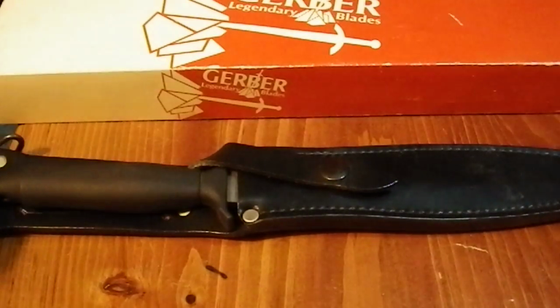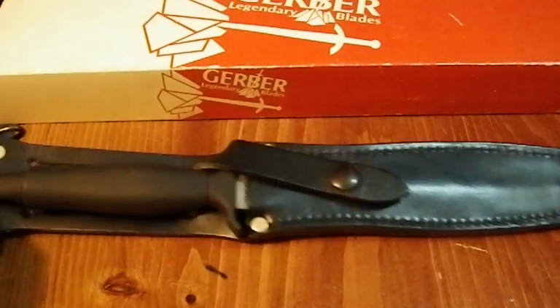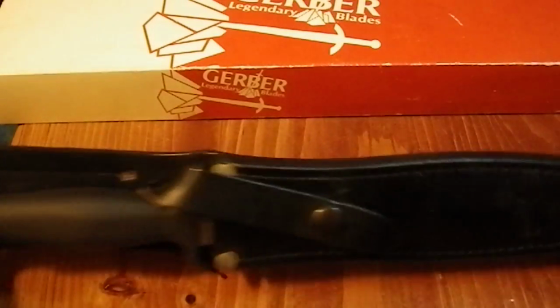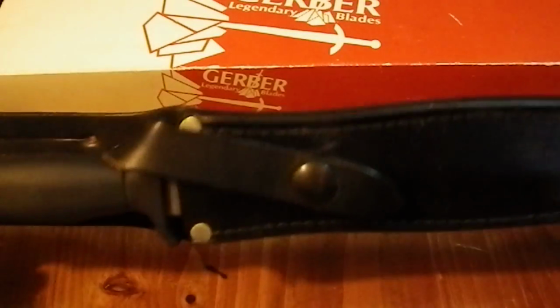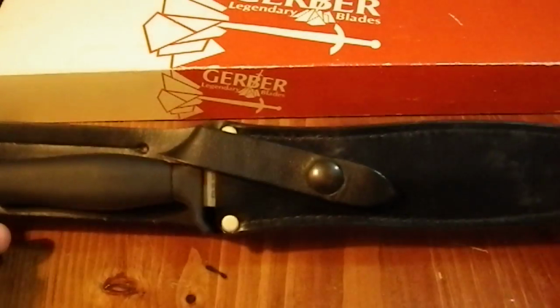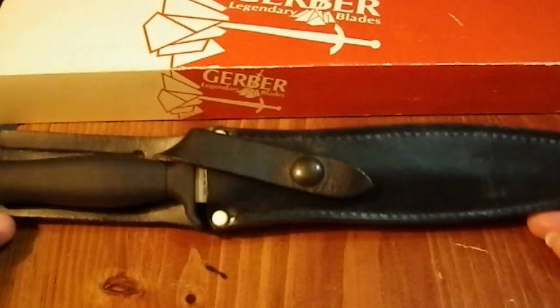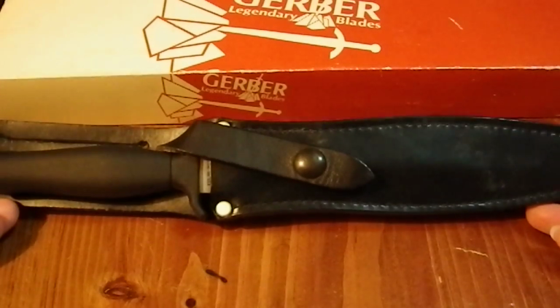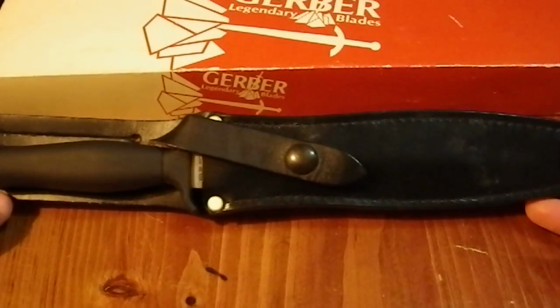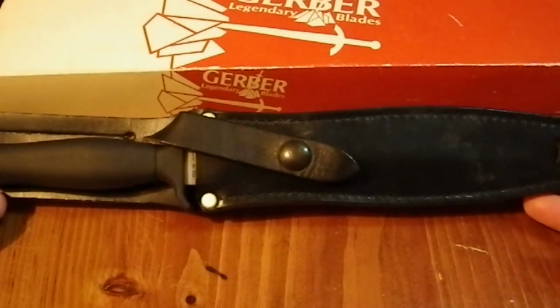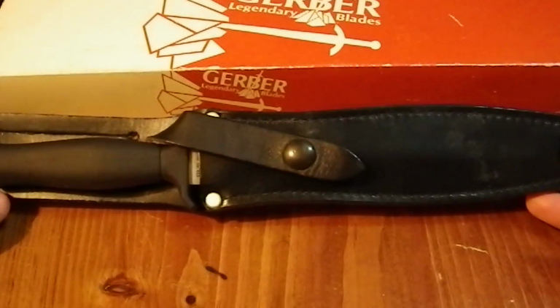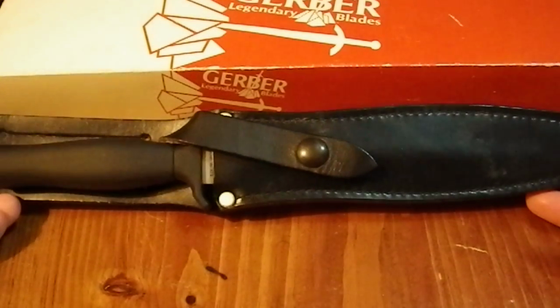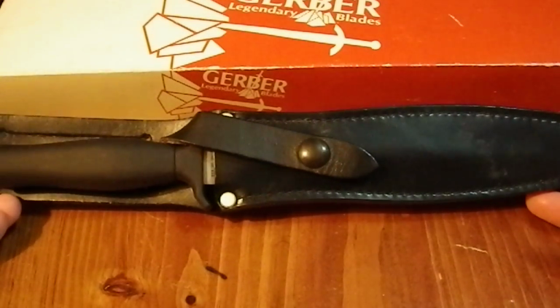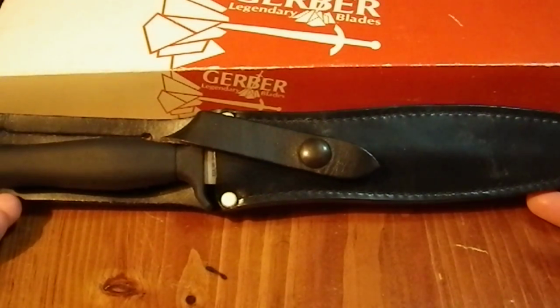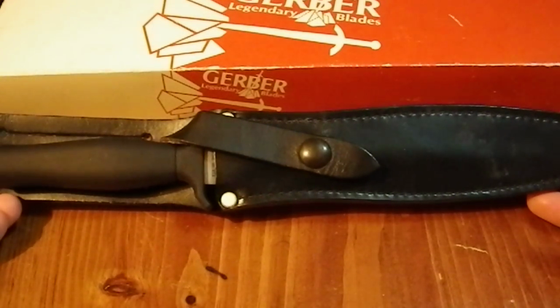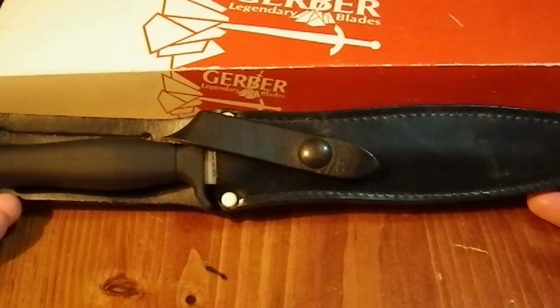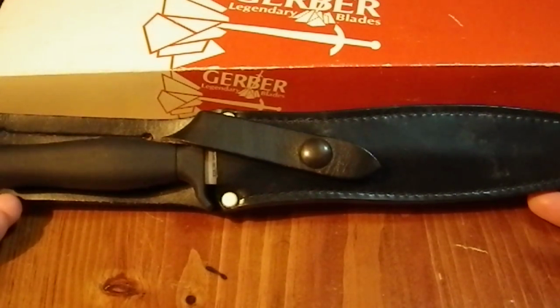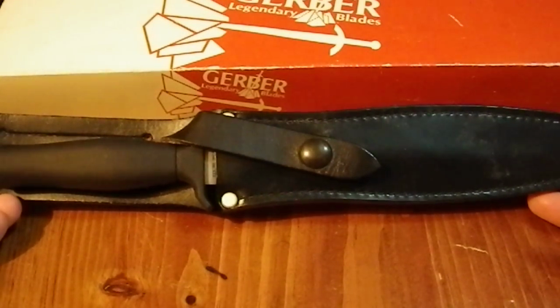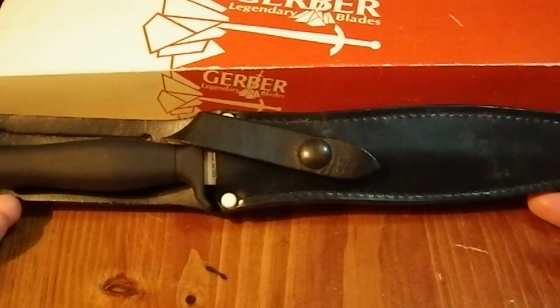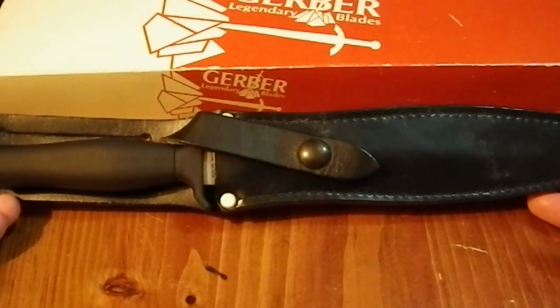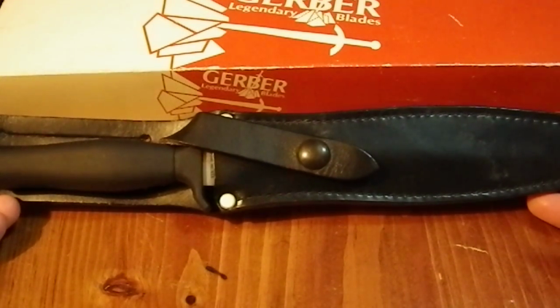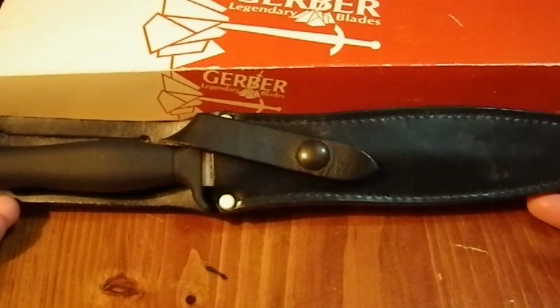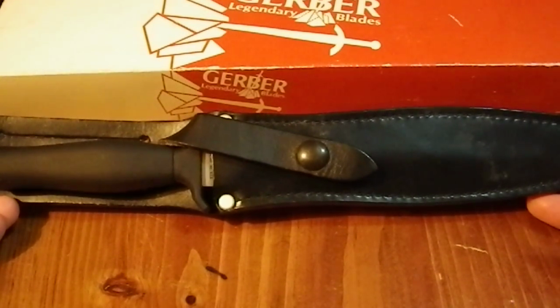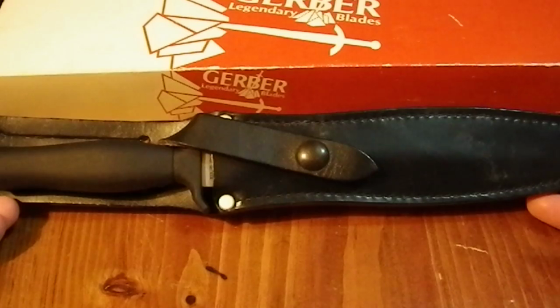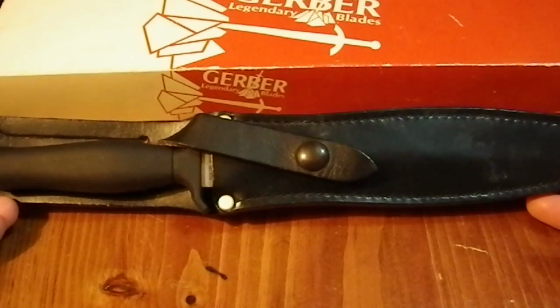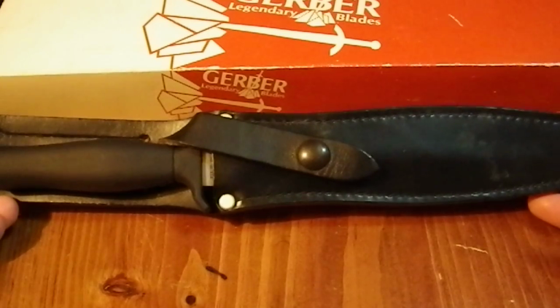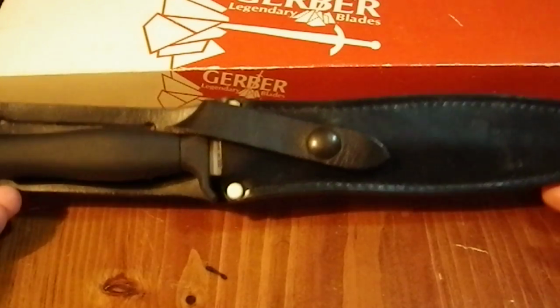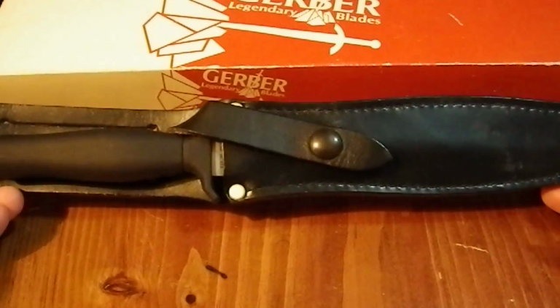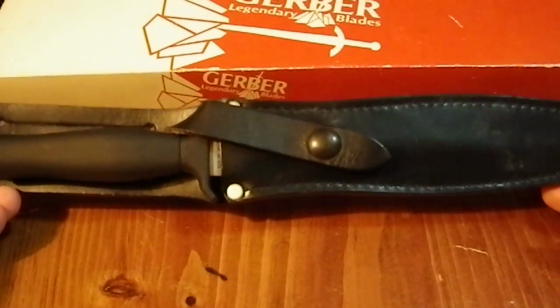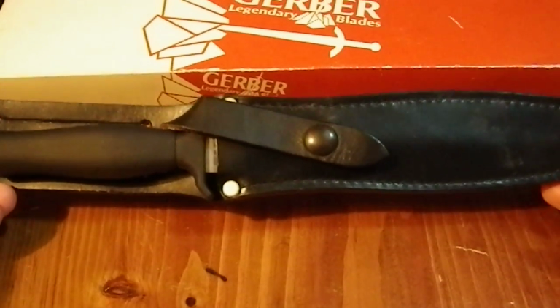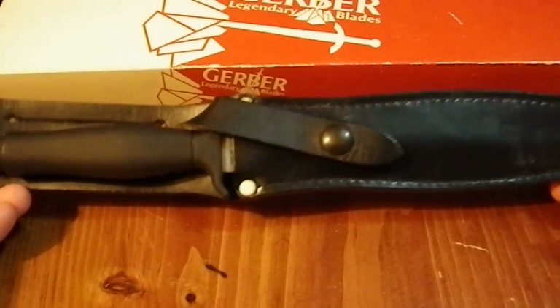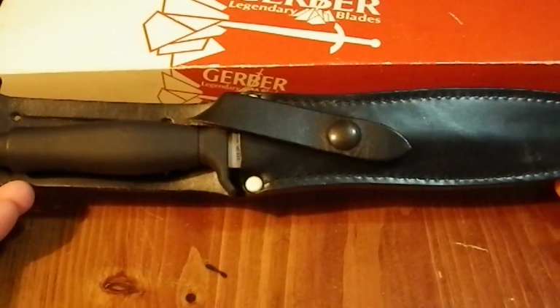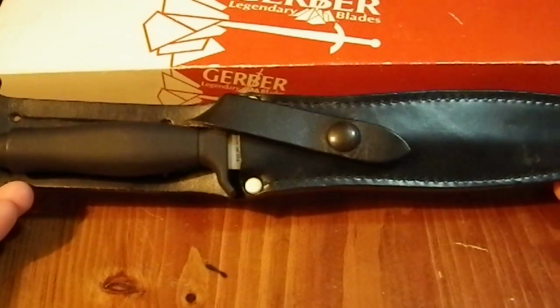If you were to ask me what a Vietnam-era knife looks like, to my mind, this is what pops into my head.